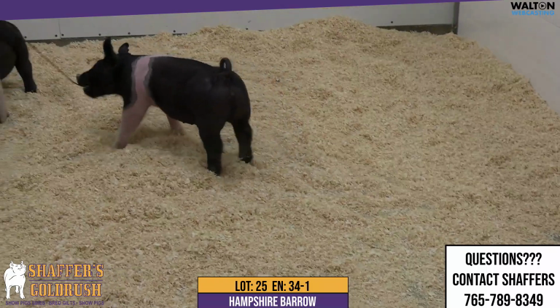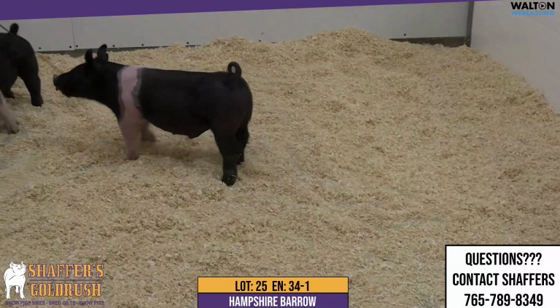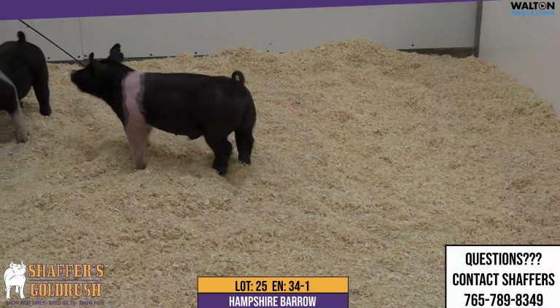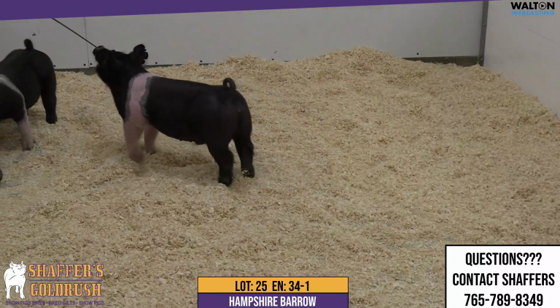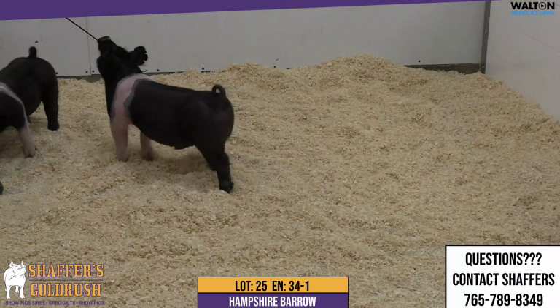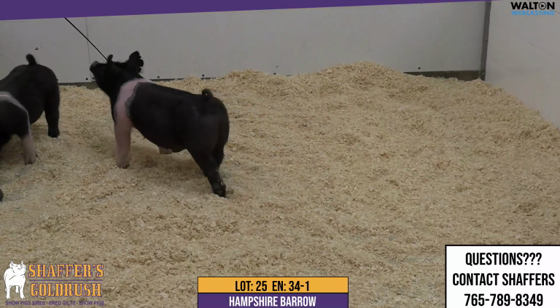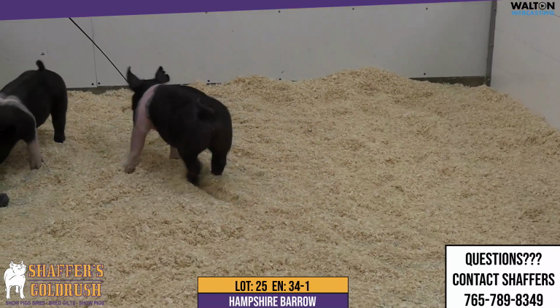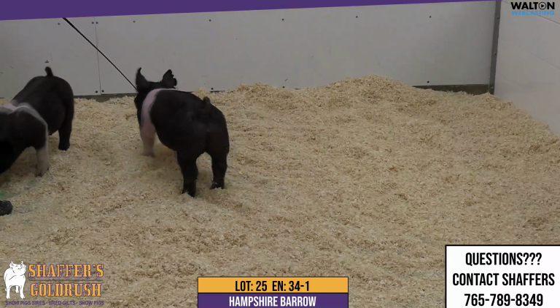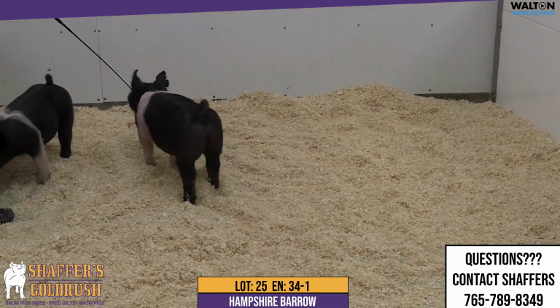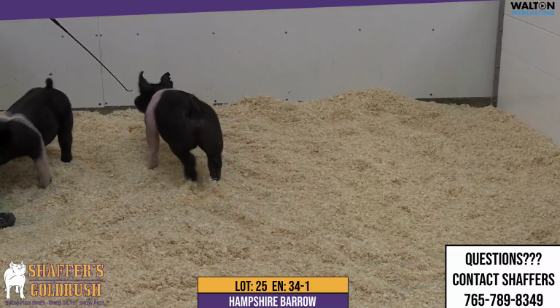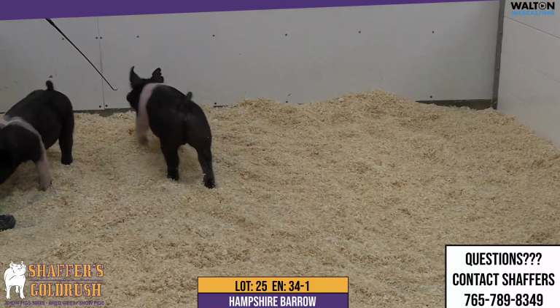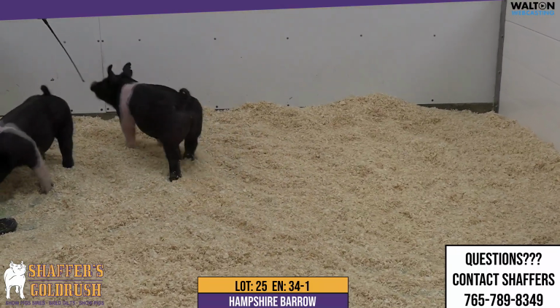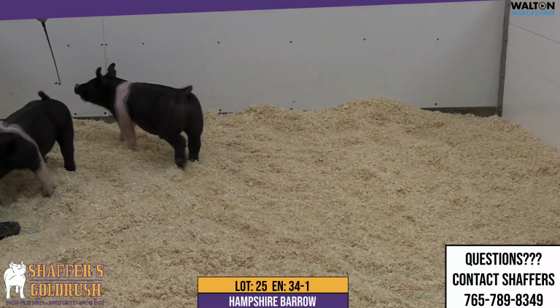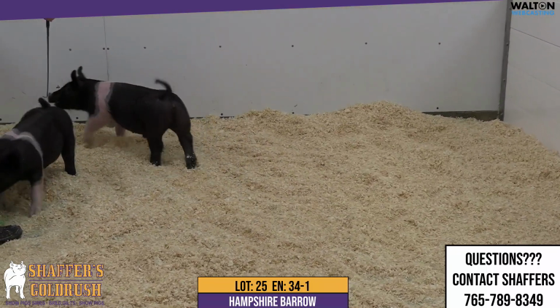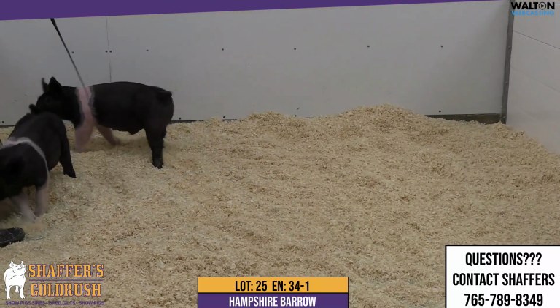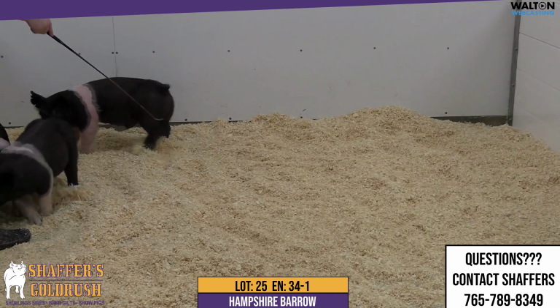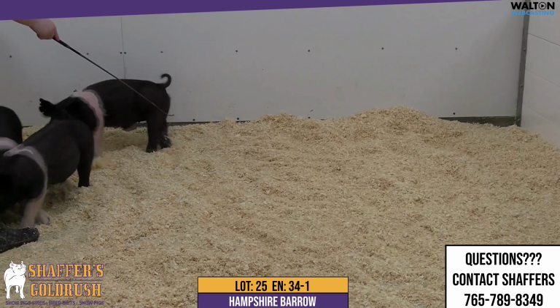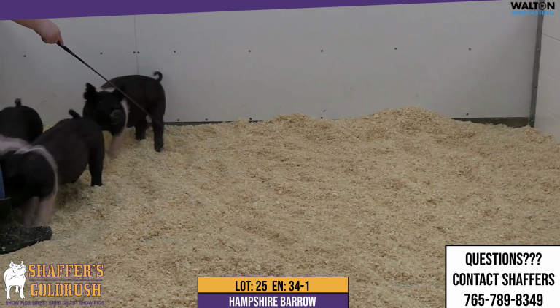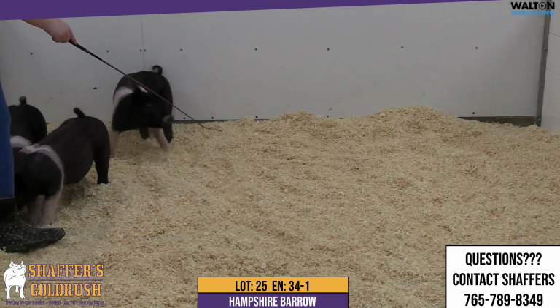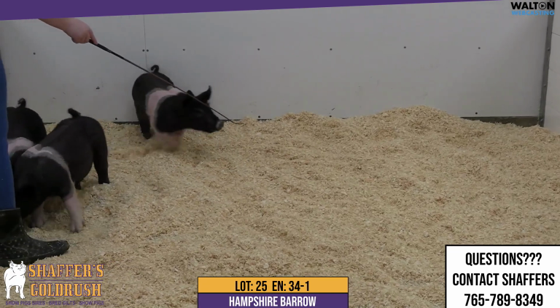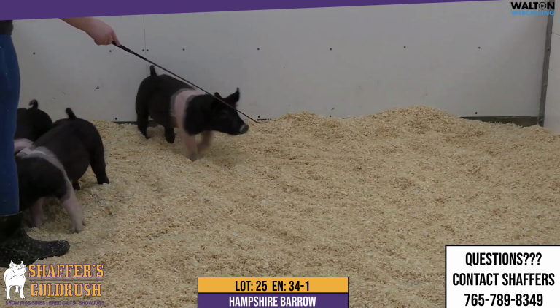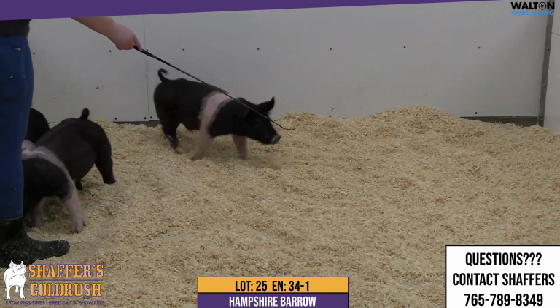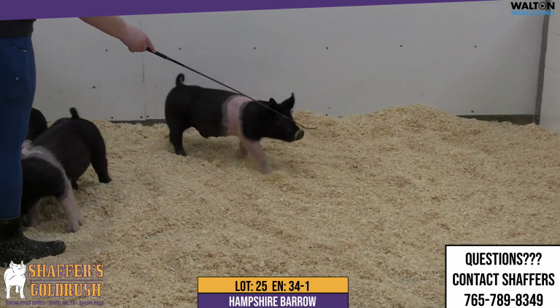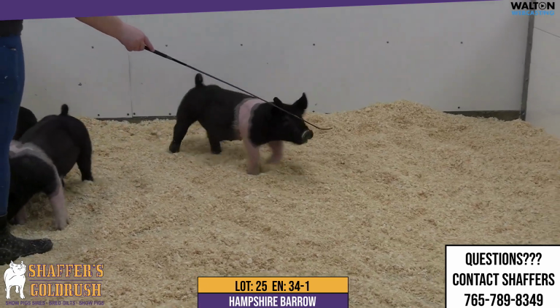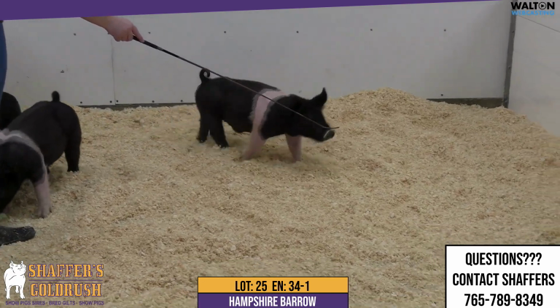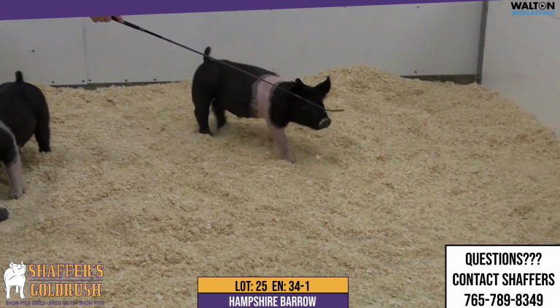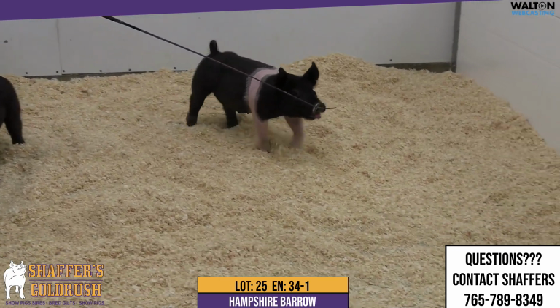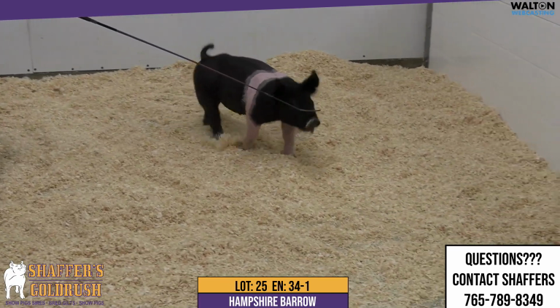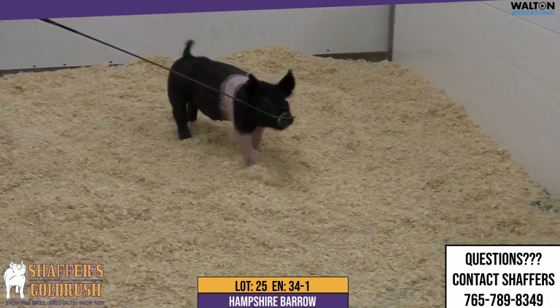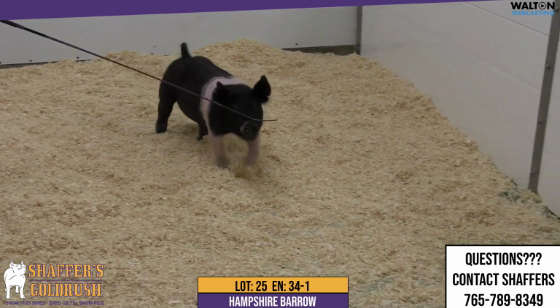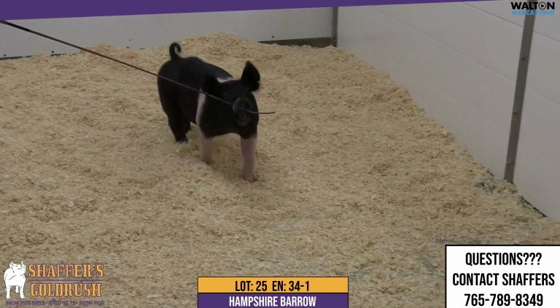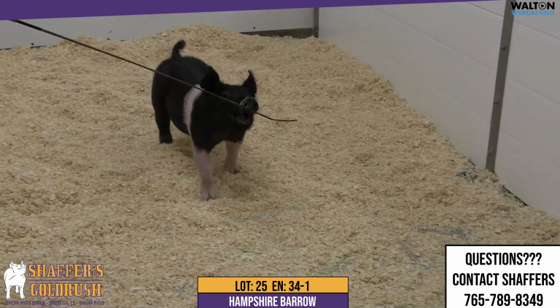Really good in terms of shape out through that hip and hind leg as well. Love his natural center body rib and dimension. I think there's a whole lot of future in this guy and one that's going to be a lot of fun to get in the show ring.